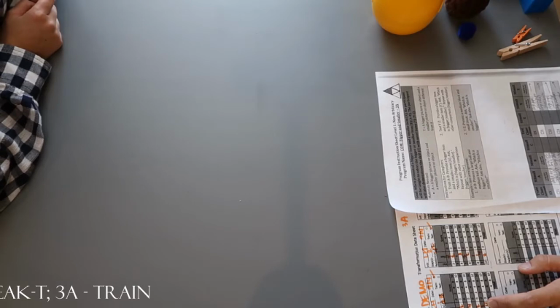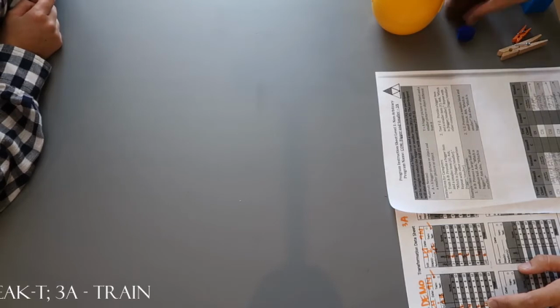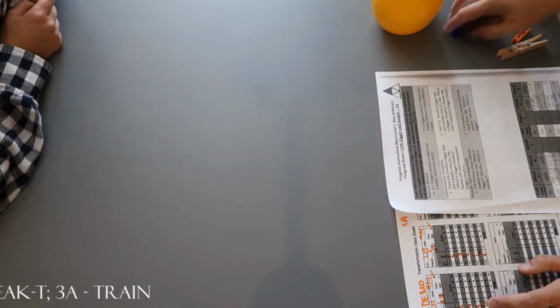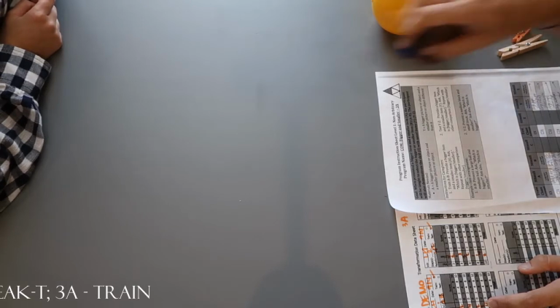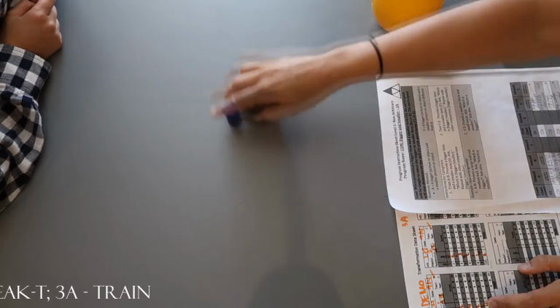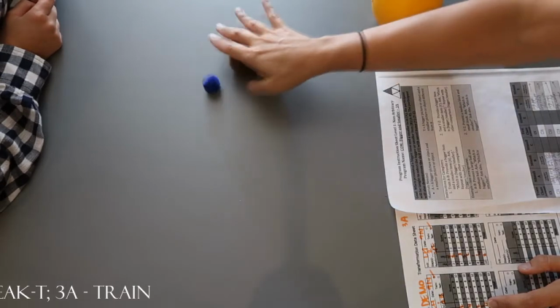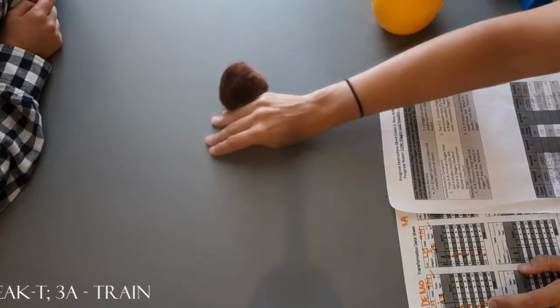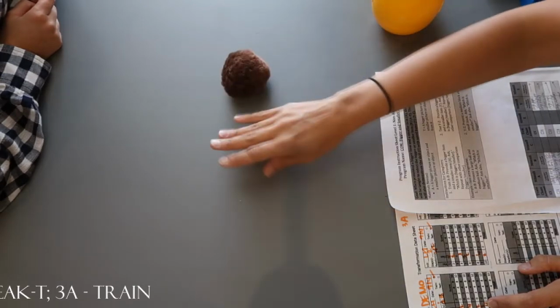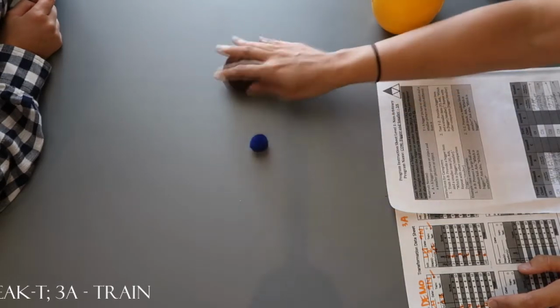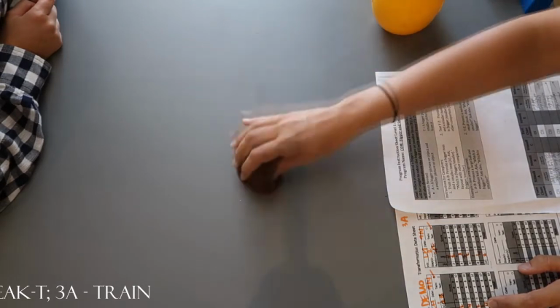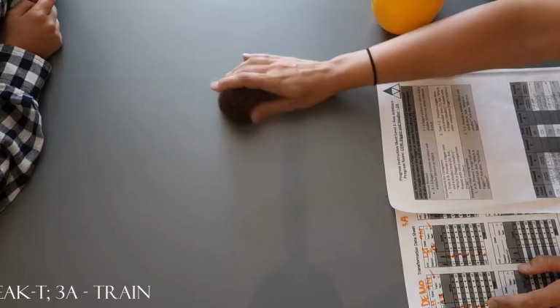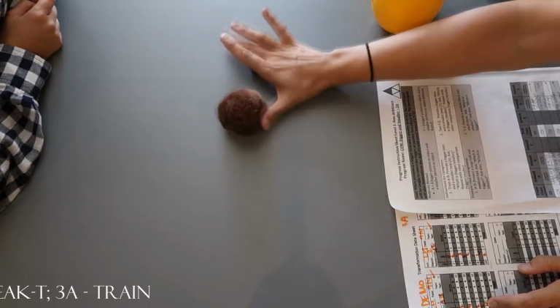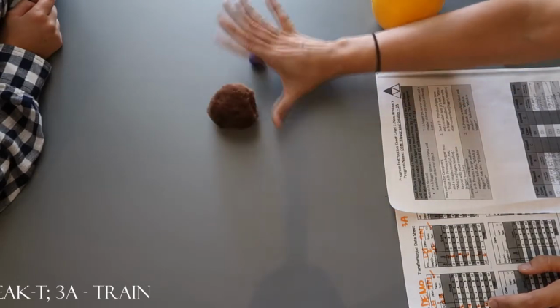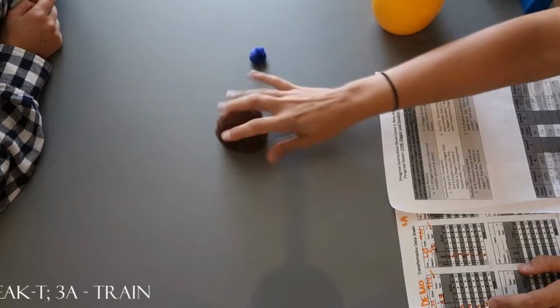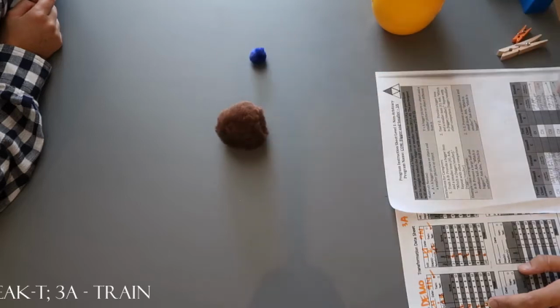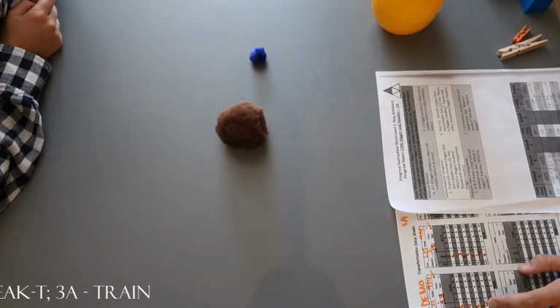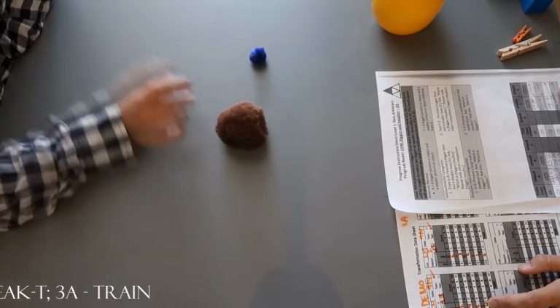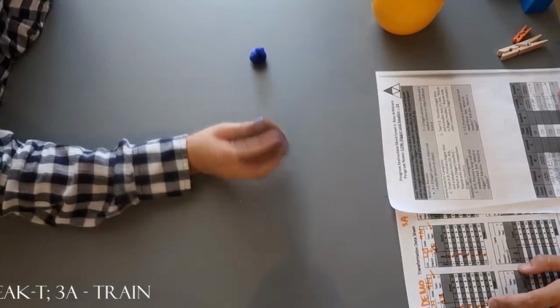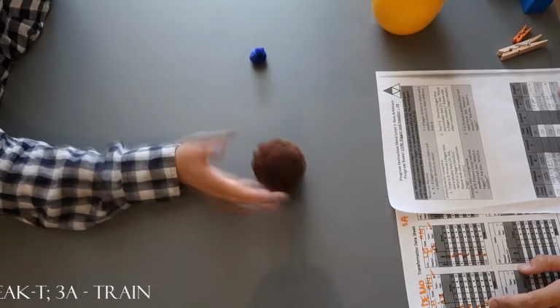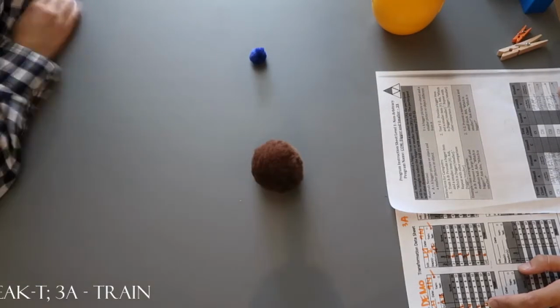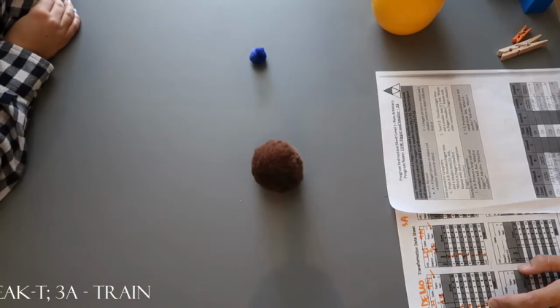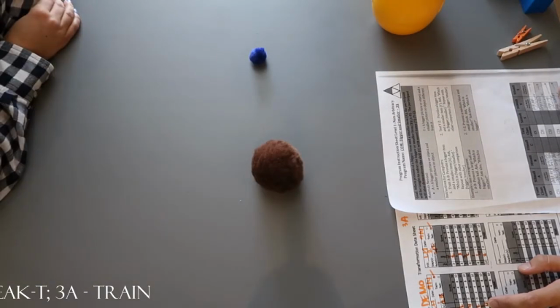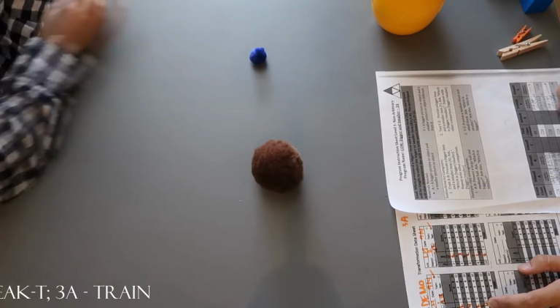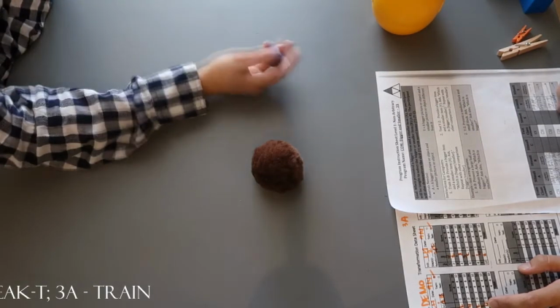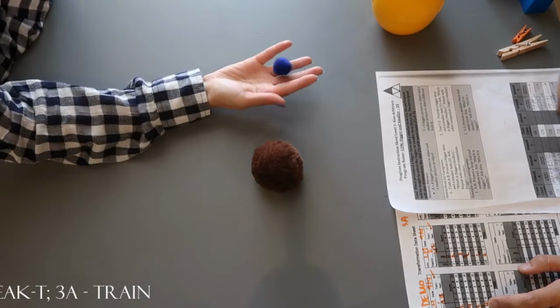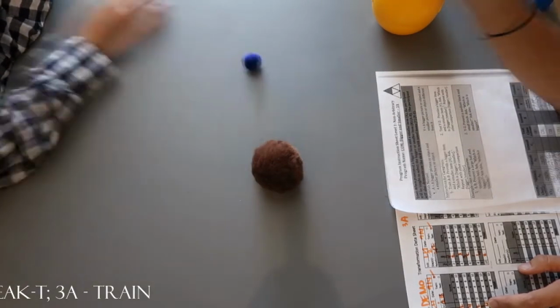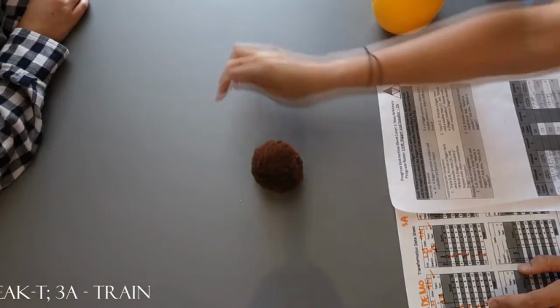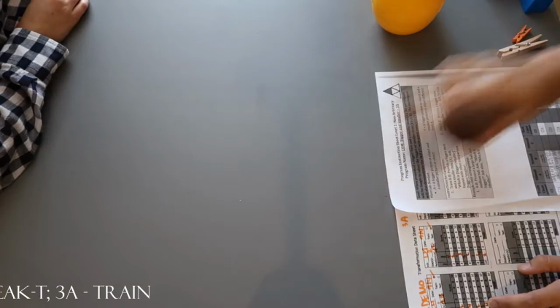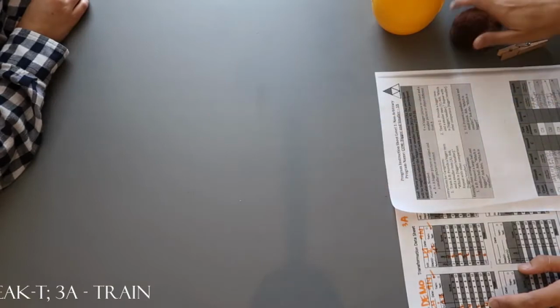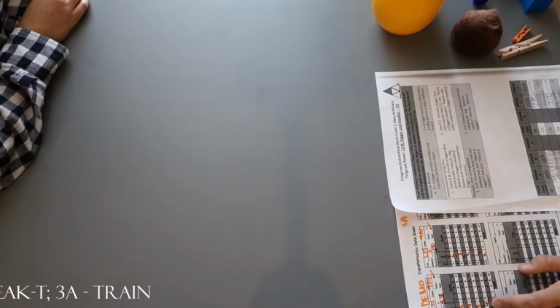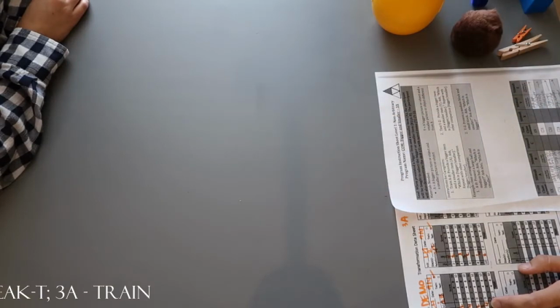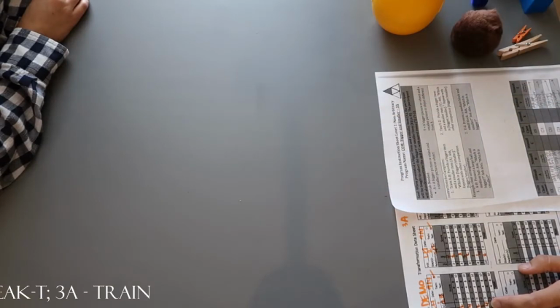Let's do balls. Which one is bigger? Yeah. Which one's smaller? That is so good. You got both those answers right.